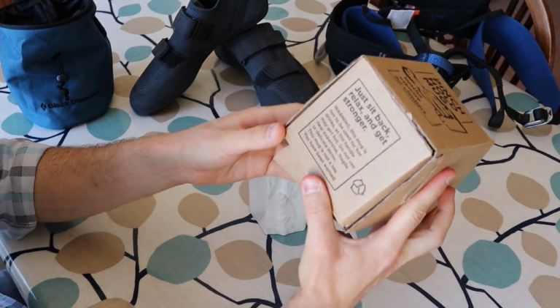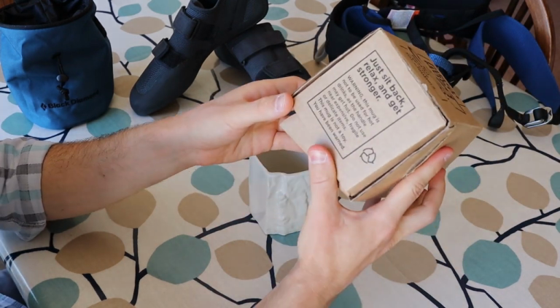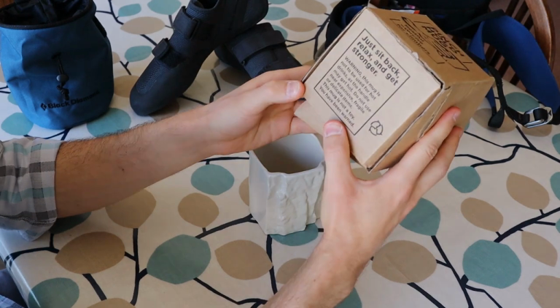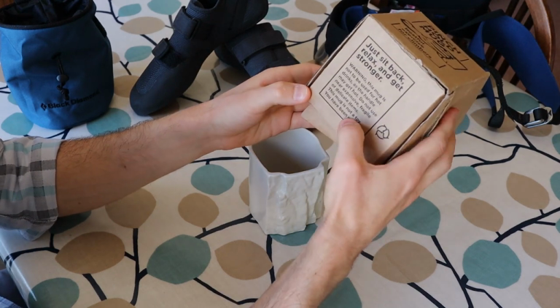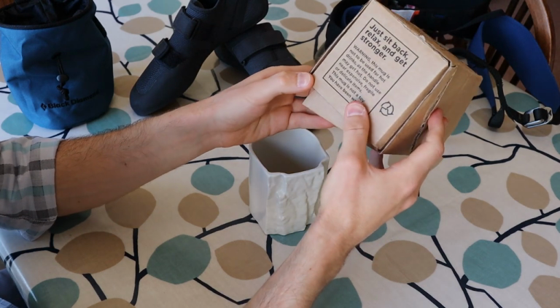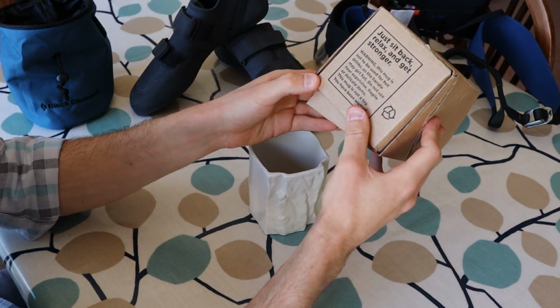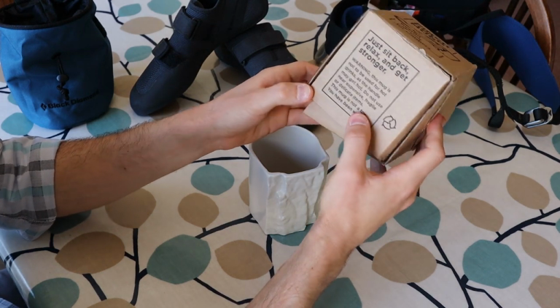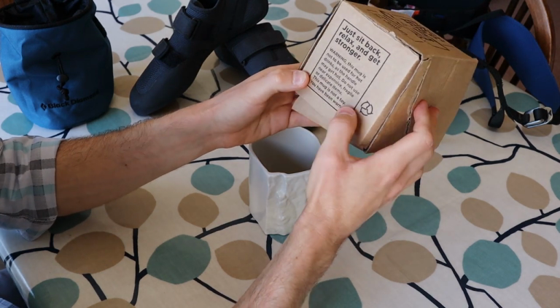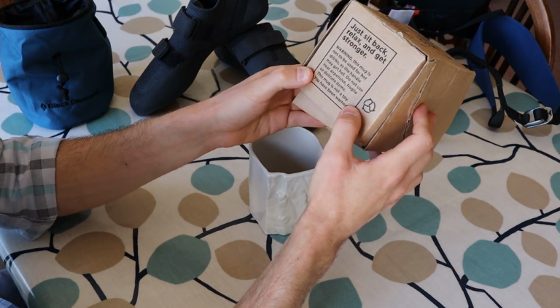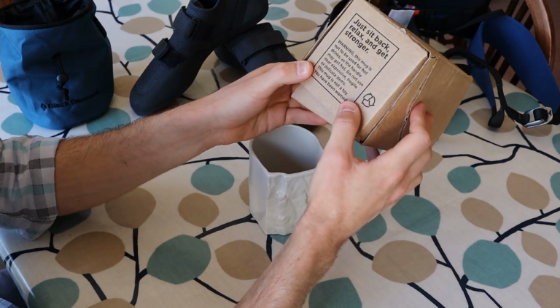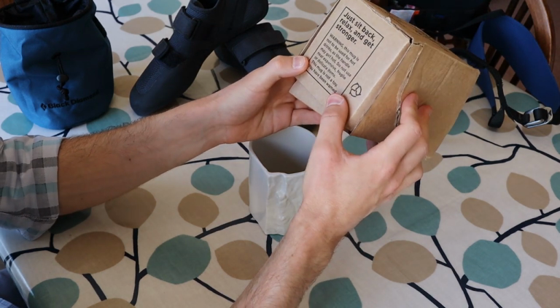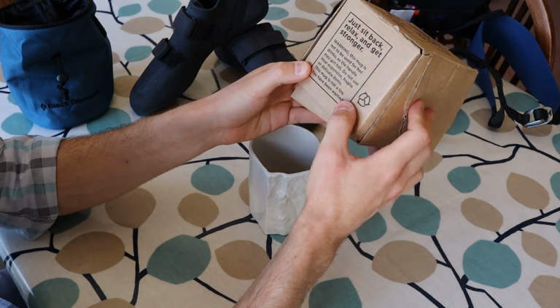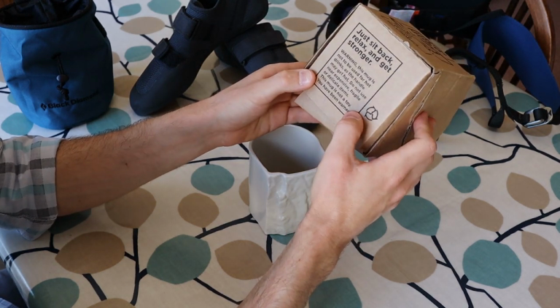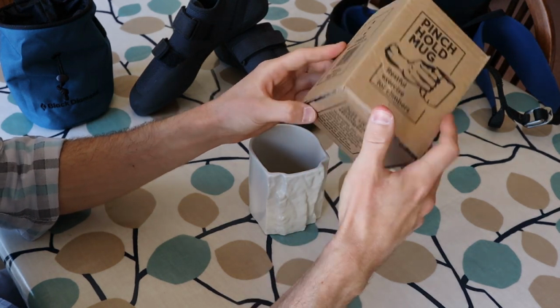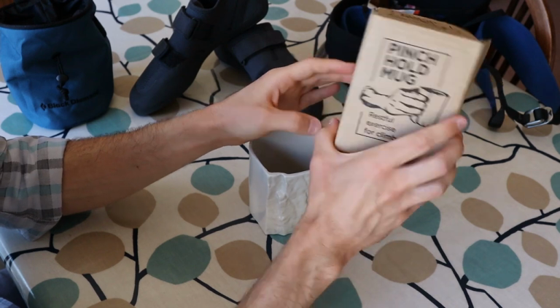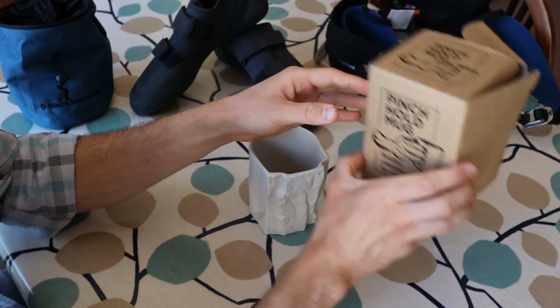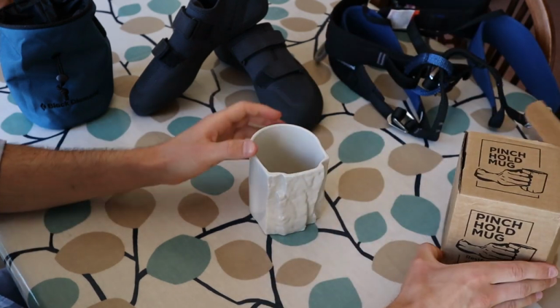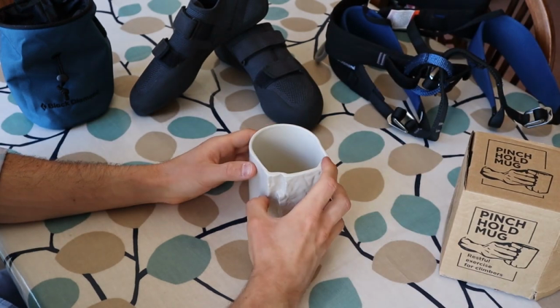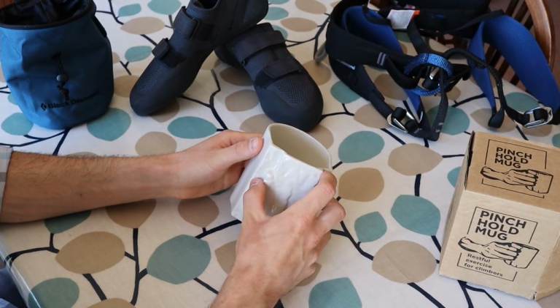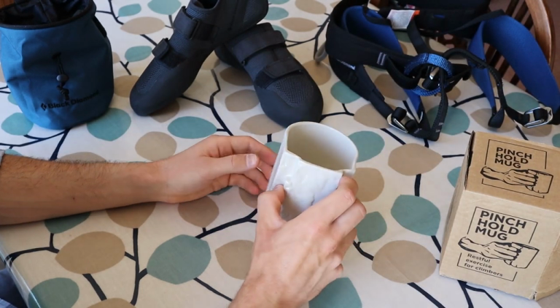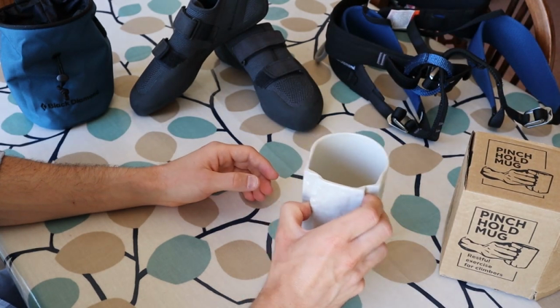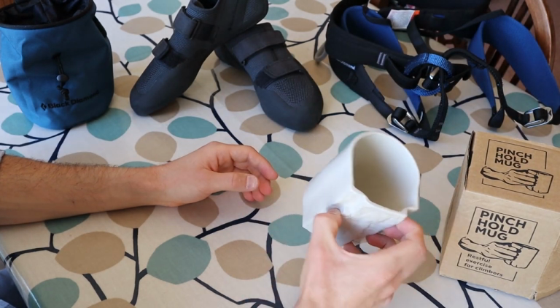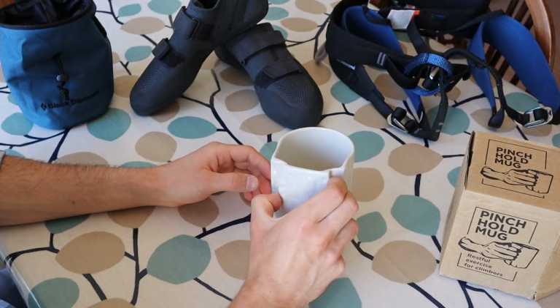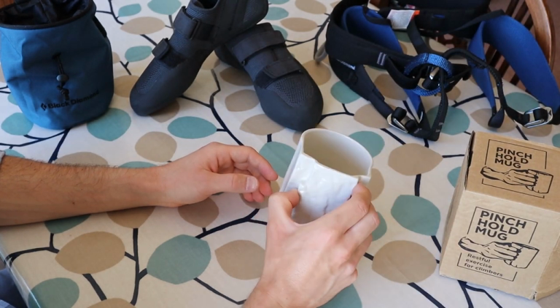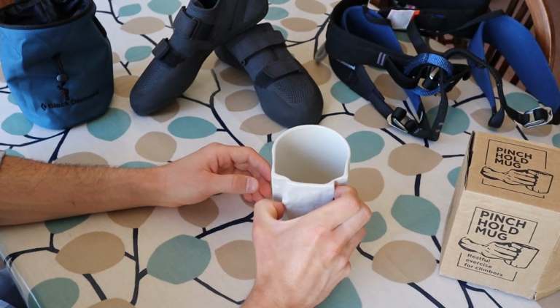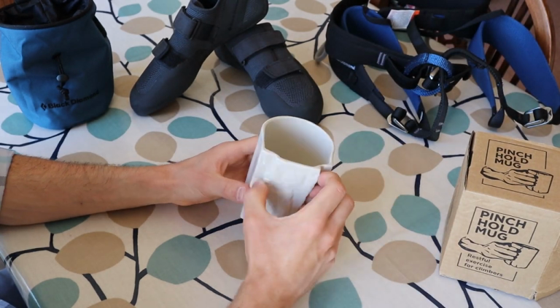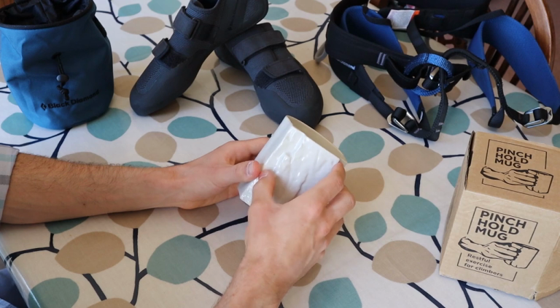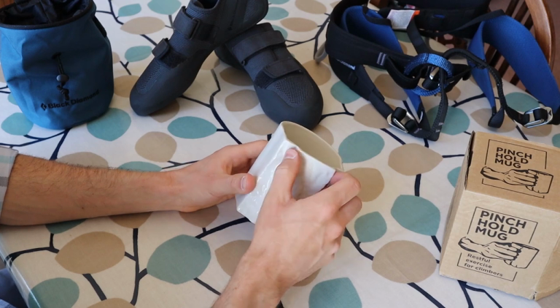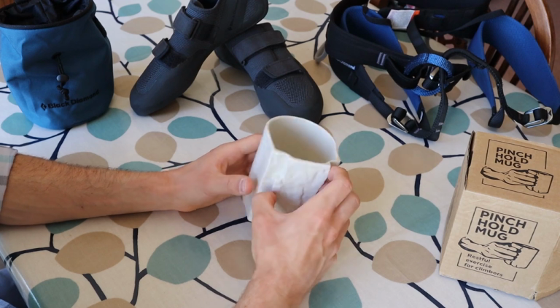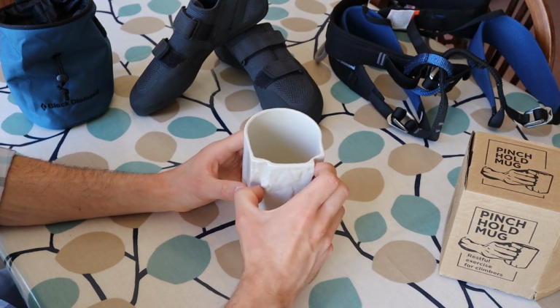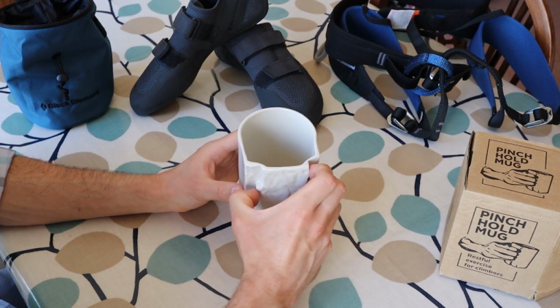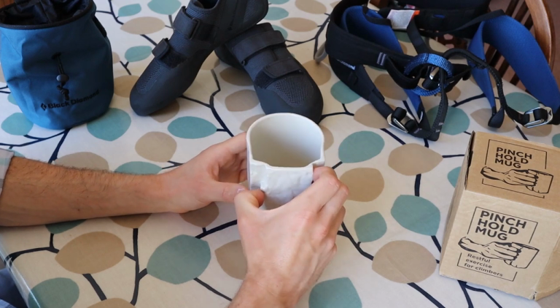The box does give you a warning not to use this with hot drinks for obvious reasons, but I have been using it to drink hot coffee and tea, and while the handhold does heat up a little bit, you can still drink from it as long as you're careful. Just bear that warning in mind.